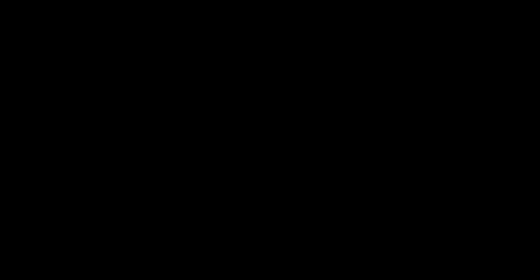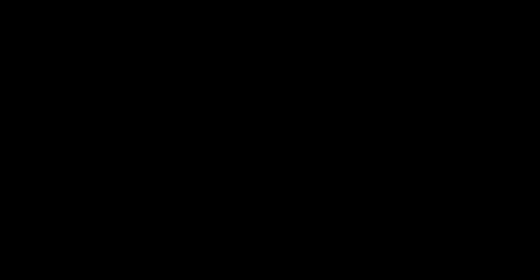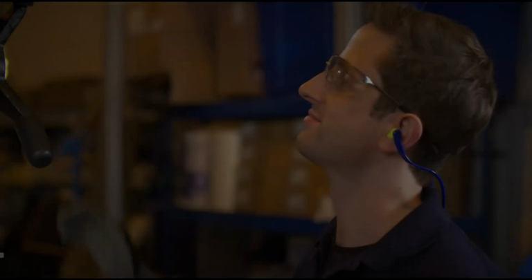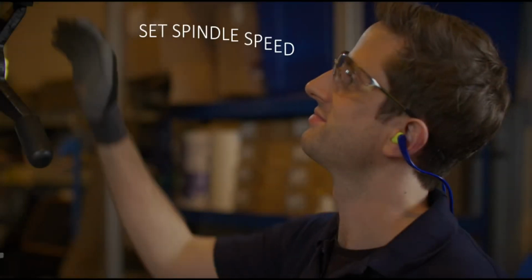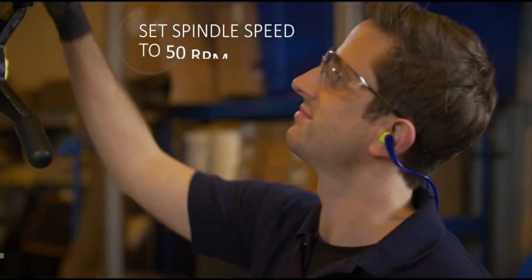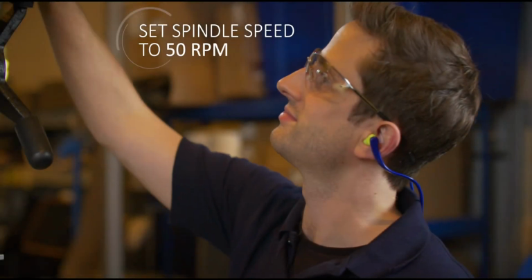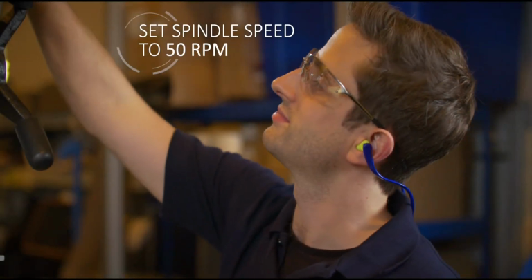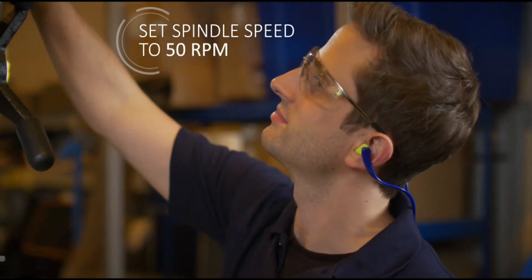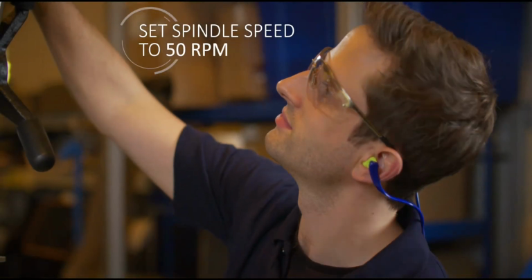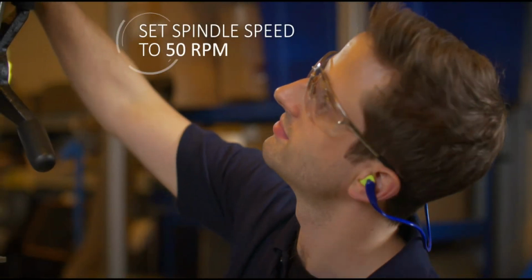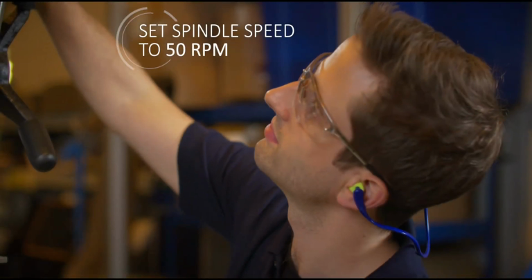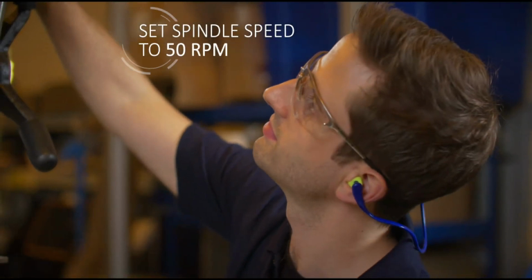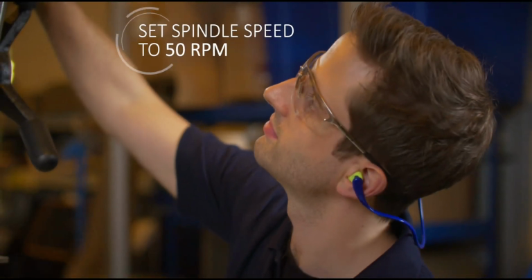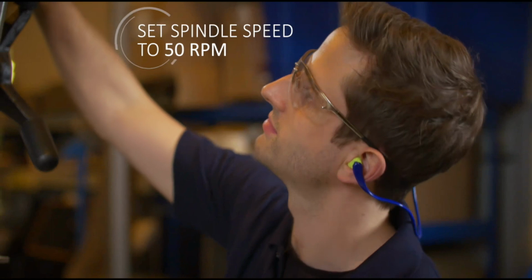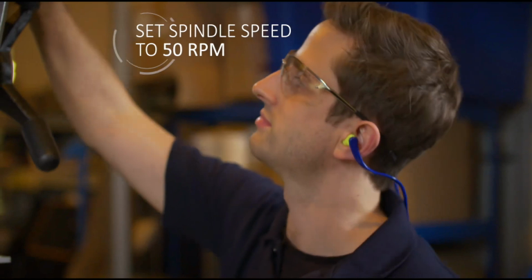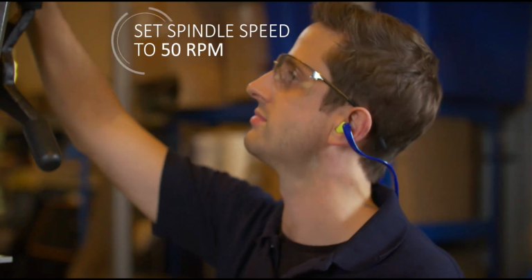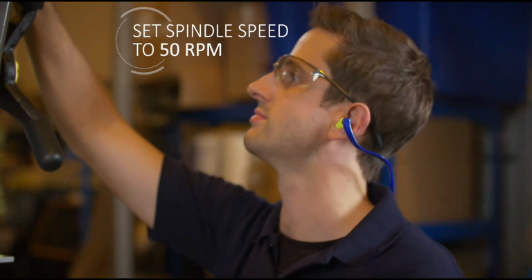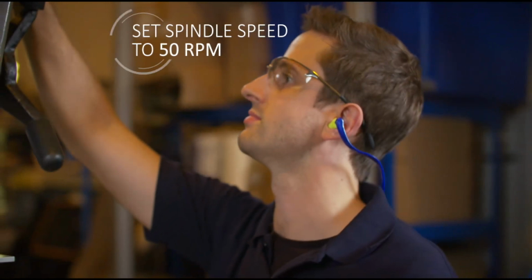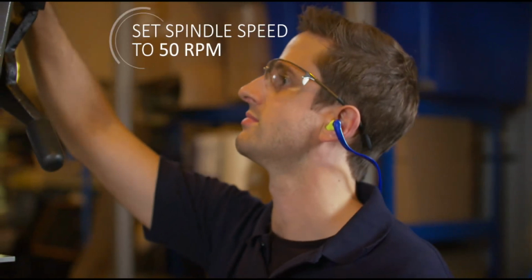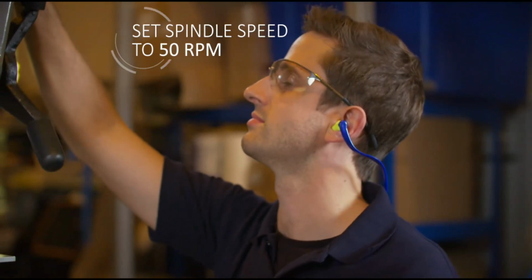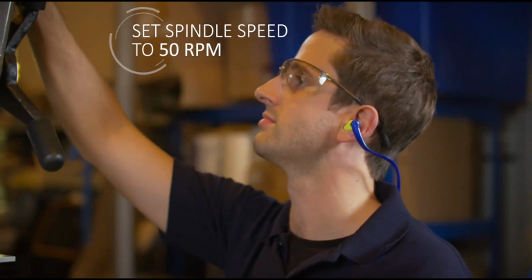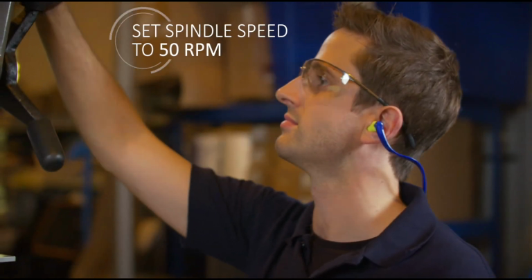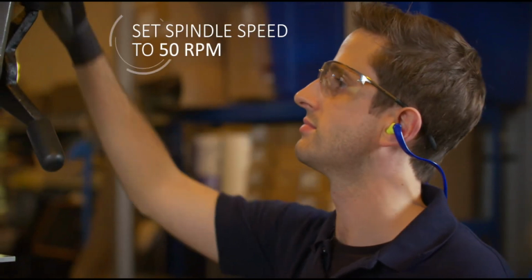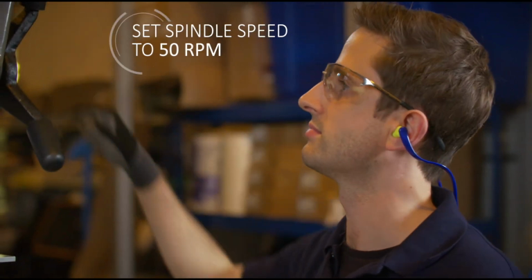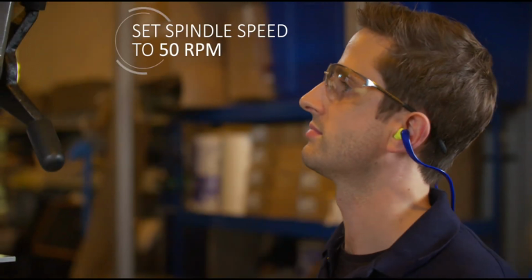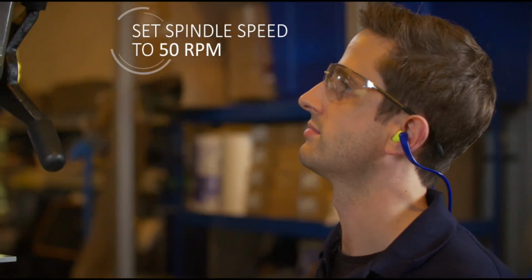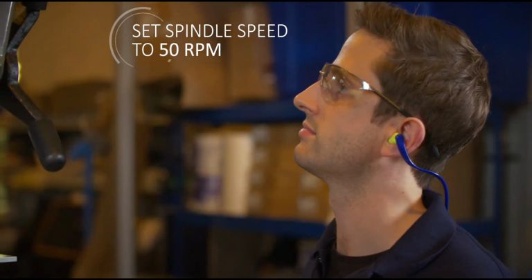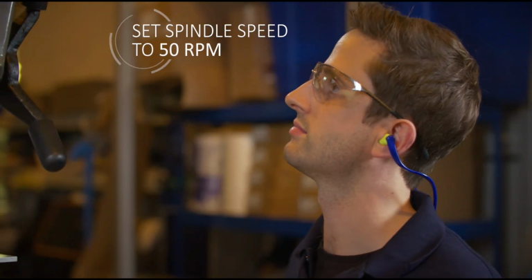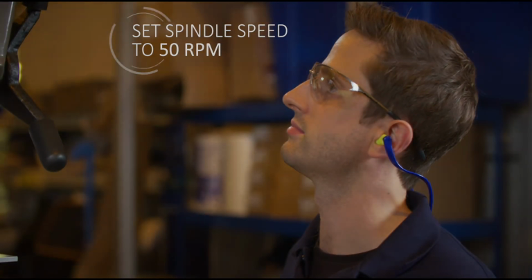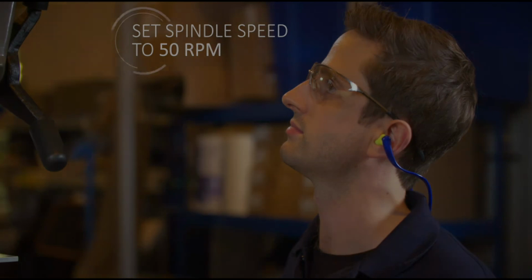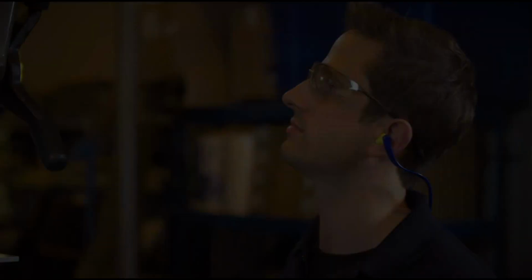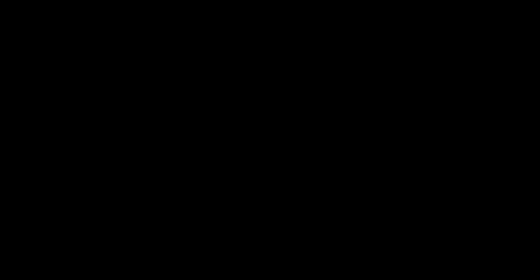Set the spindle speed to around 50 rotations per minute. This can be increased to between 150 and 250 RPM if the operator is more proficient.